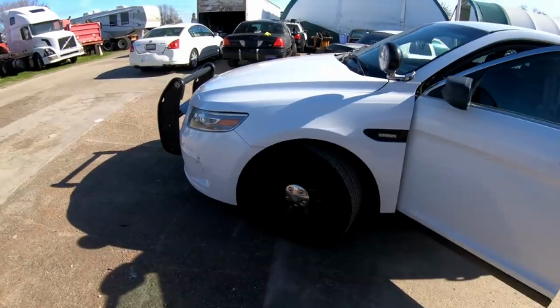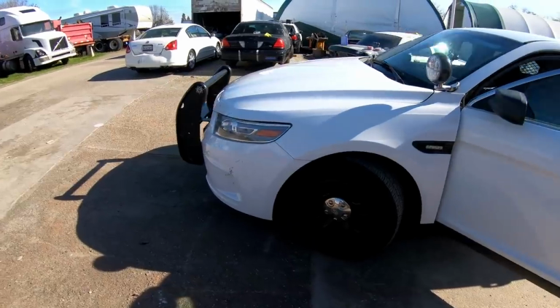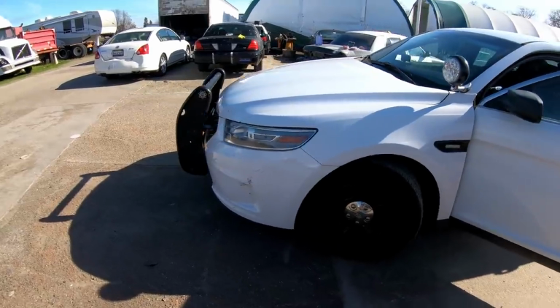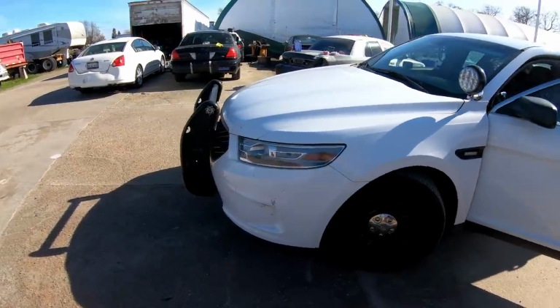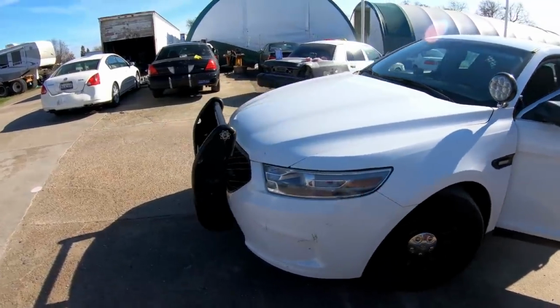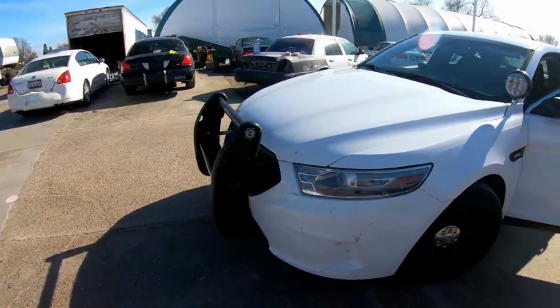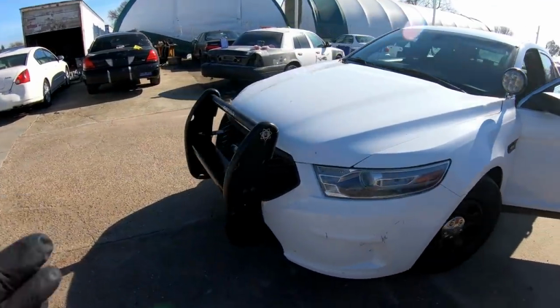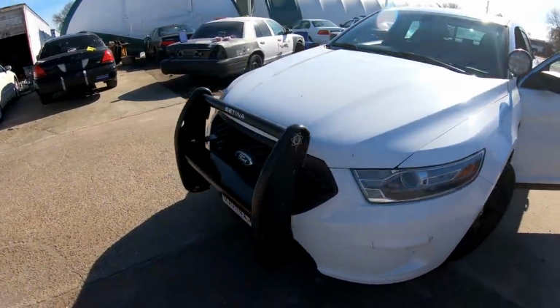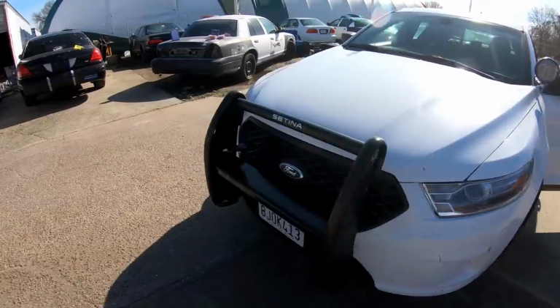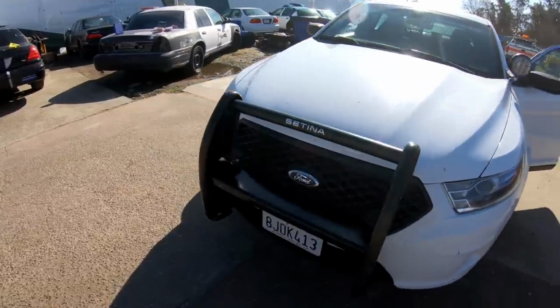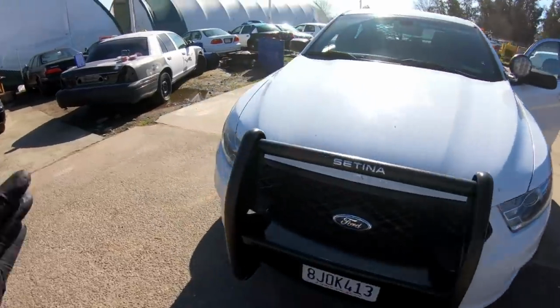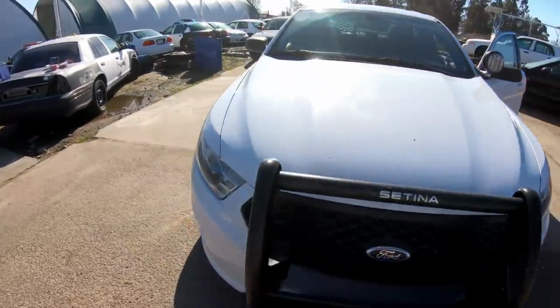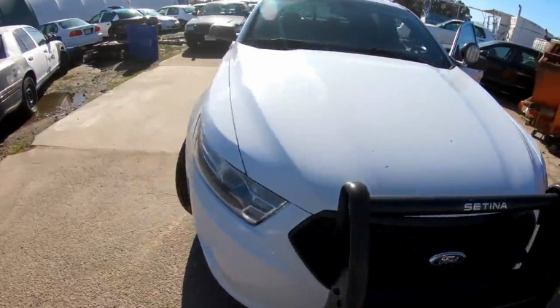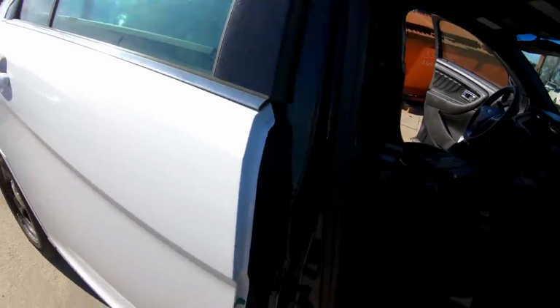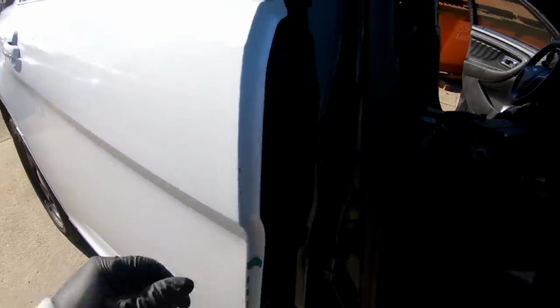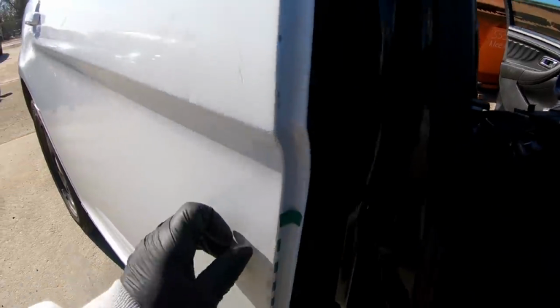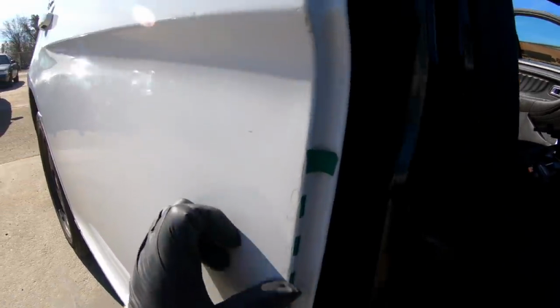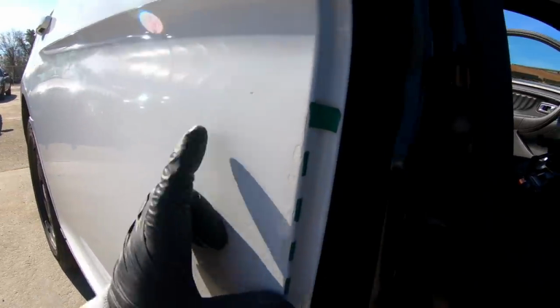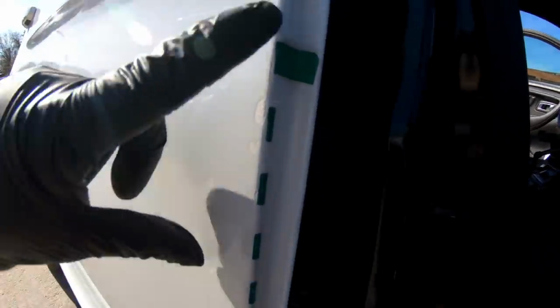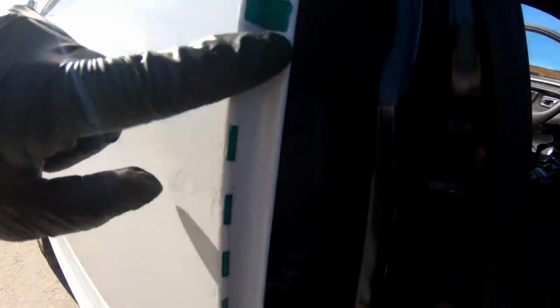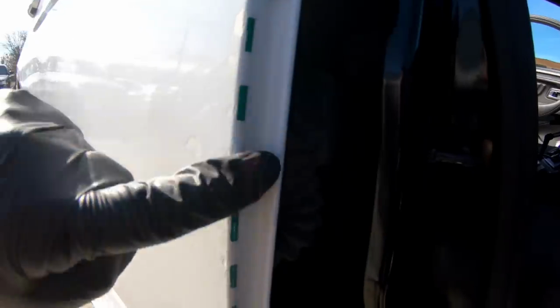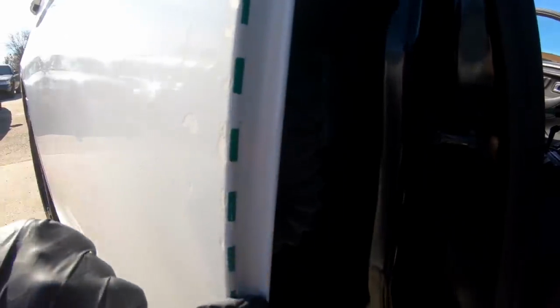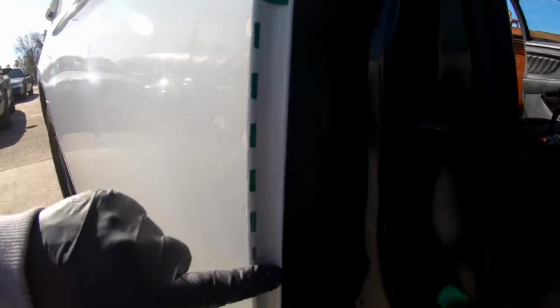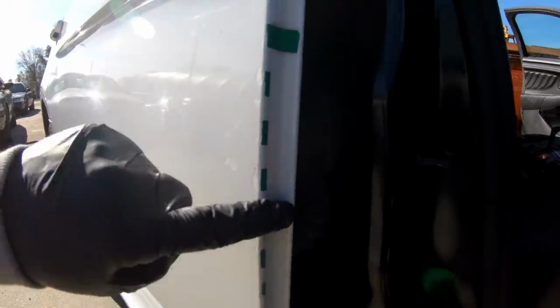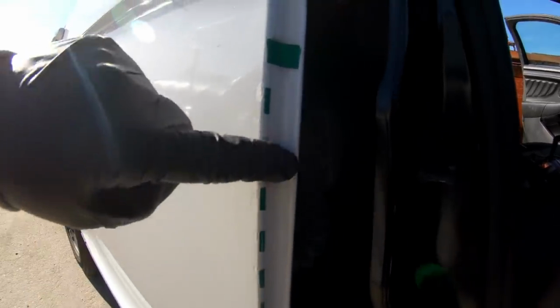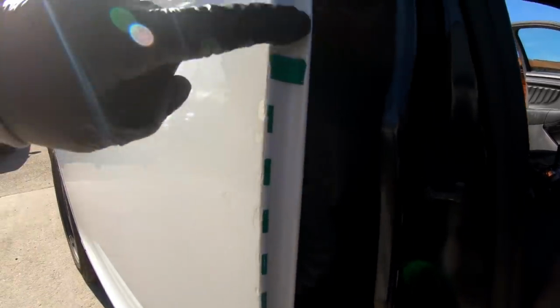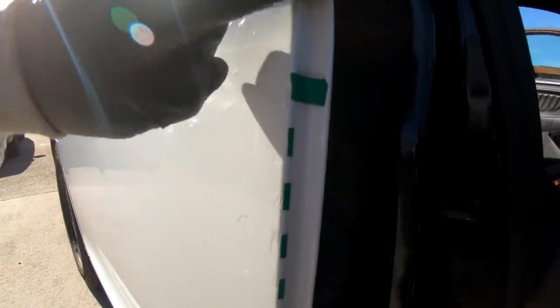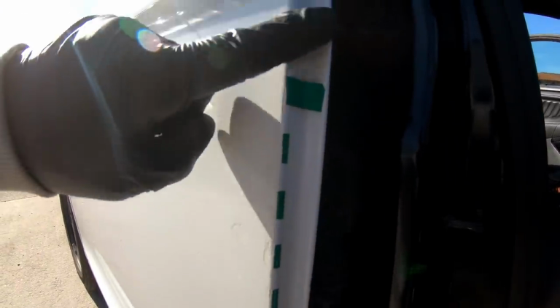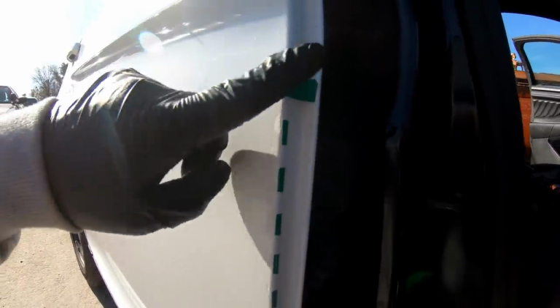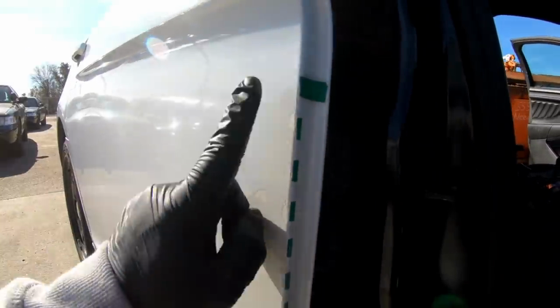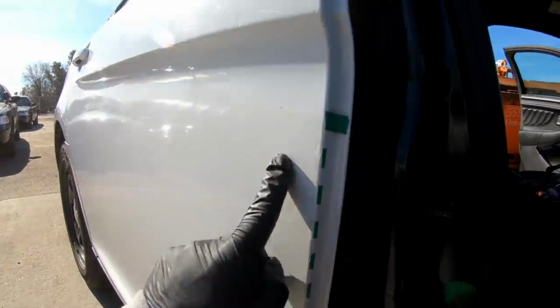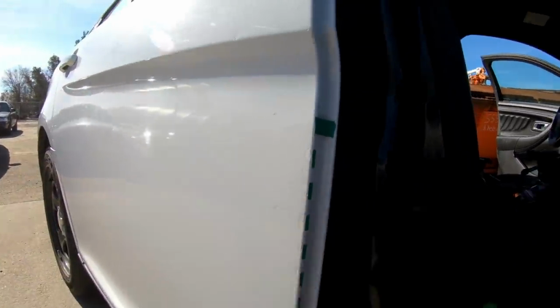Can you believe these cars were made specifically for police, by police? Here are some leftover stickers from the previous department — that might give us some clues about what department this was.